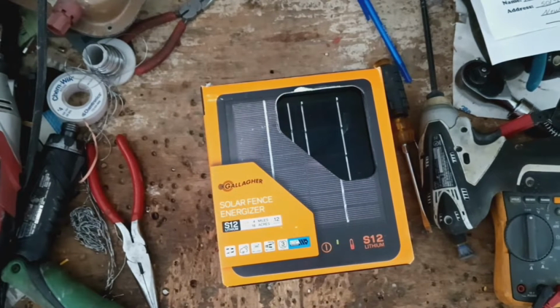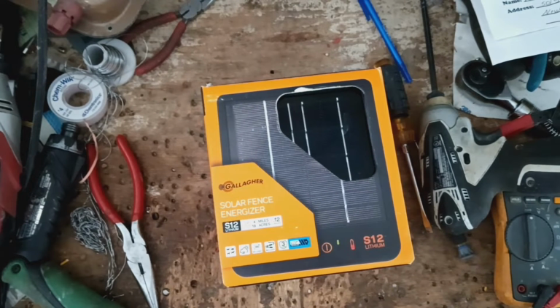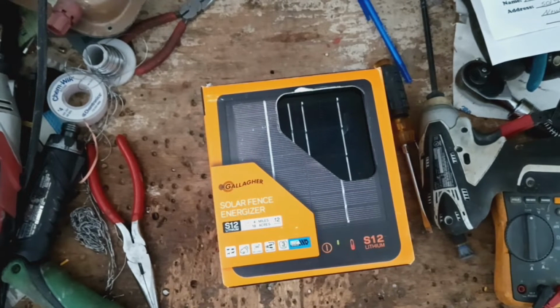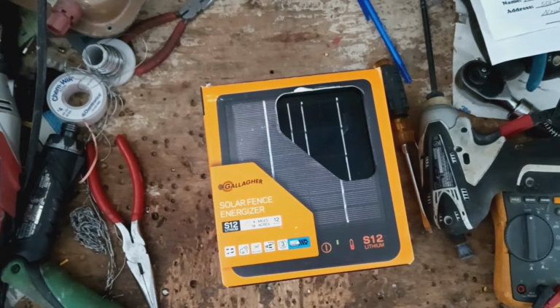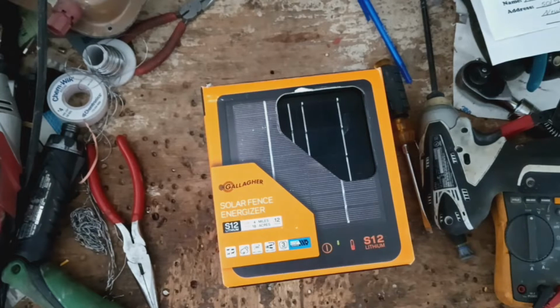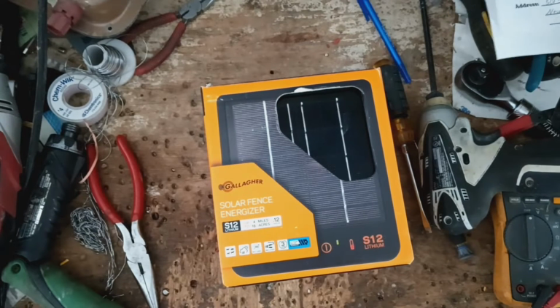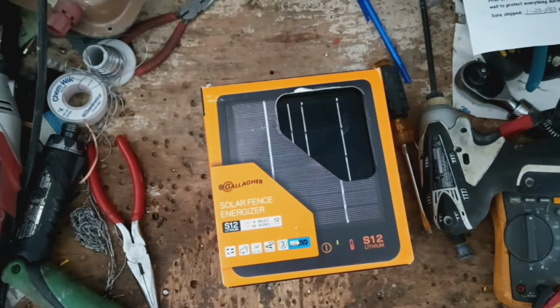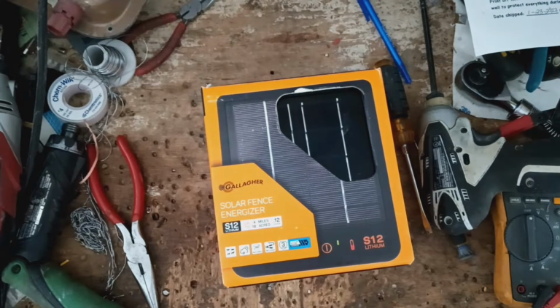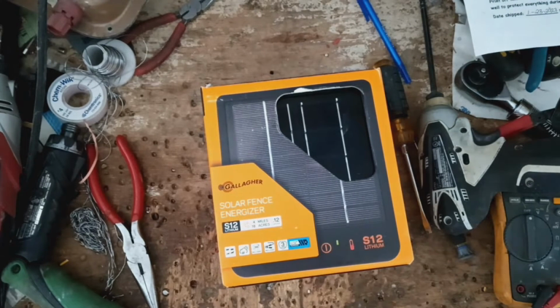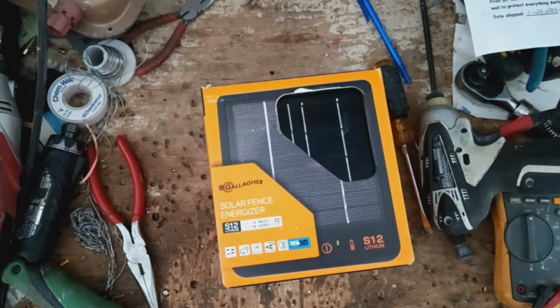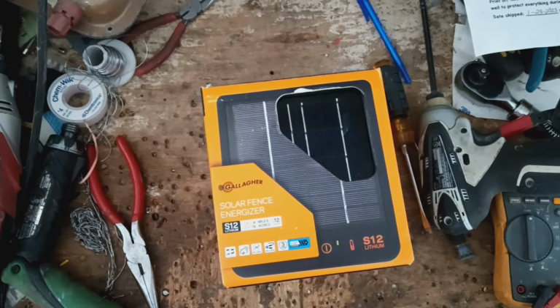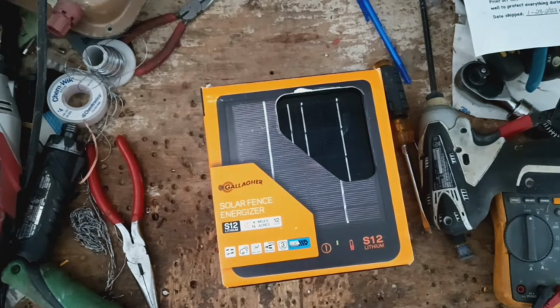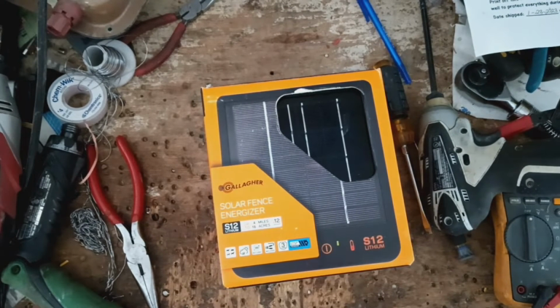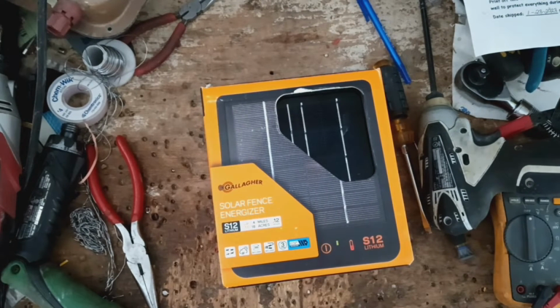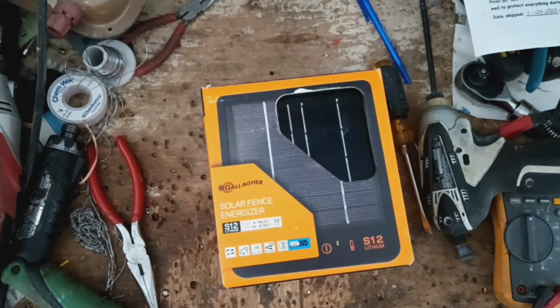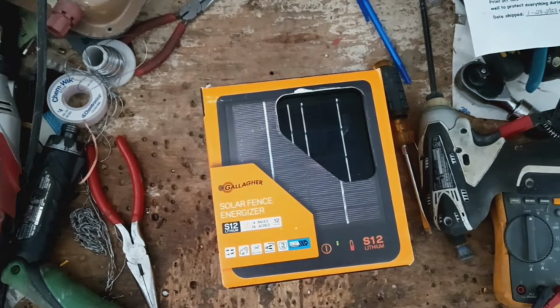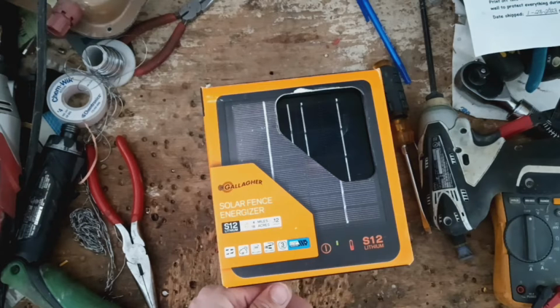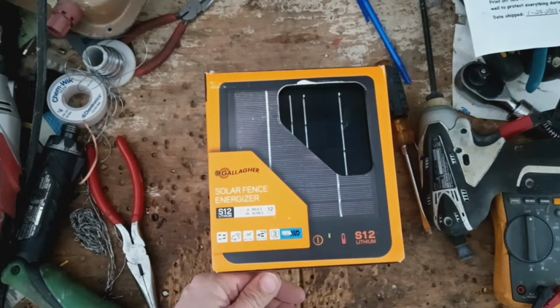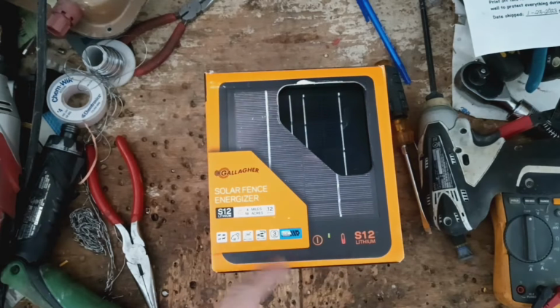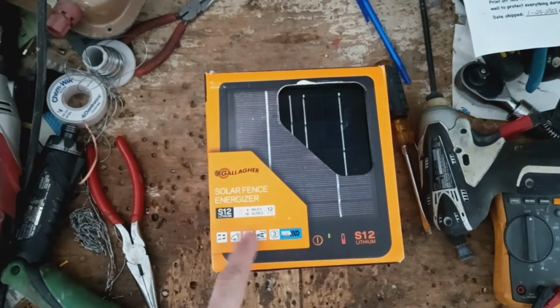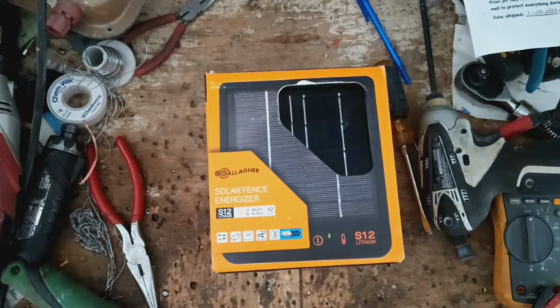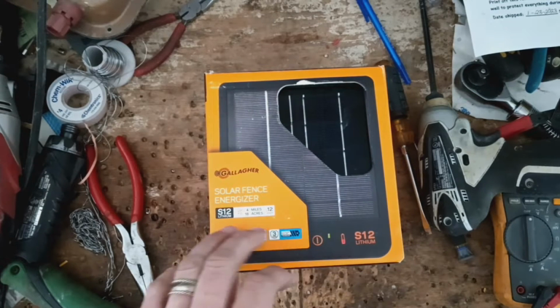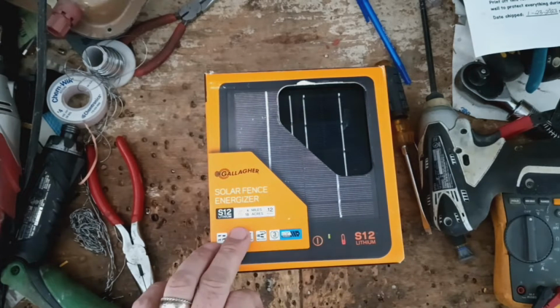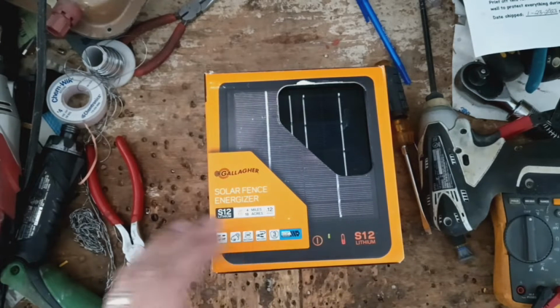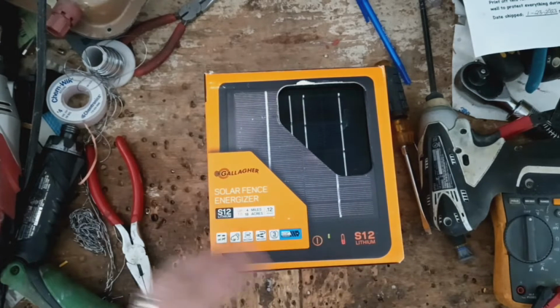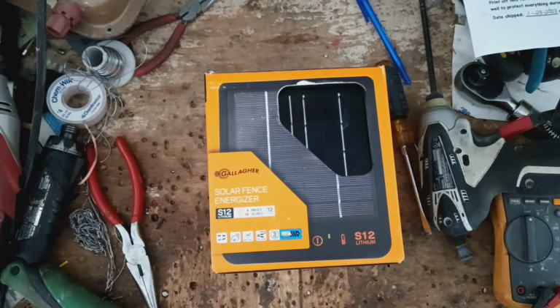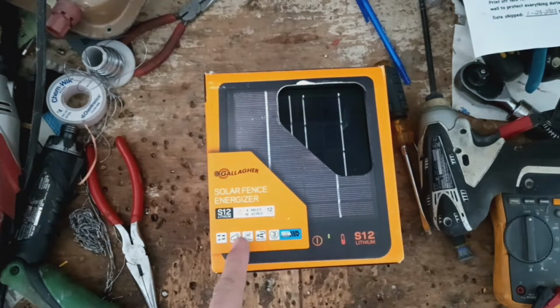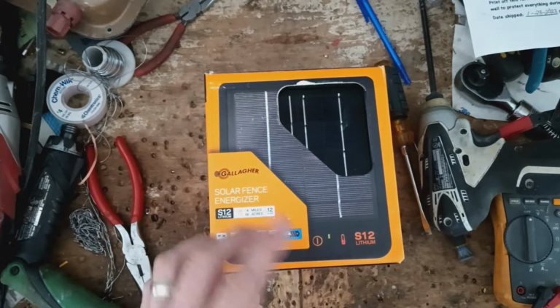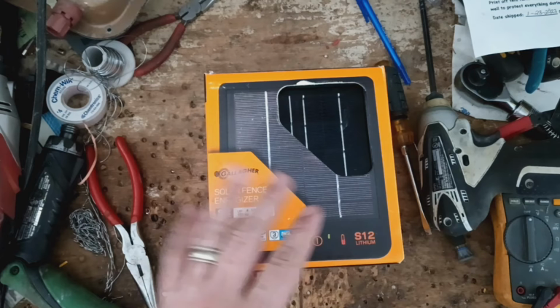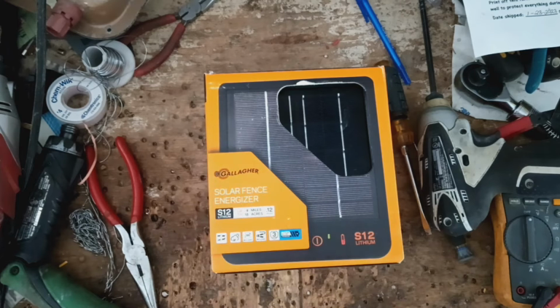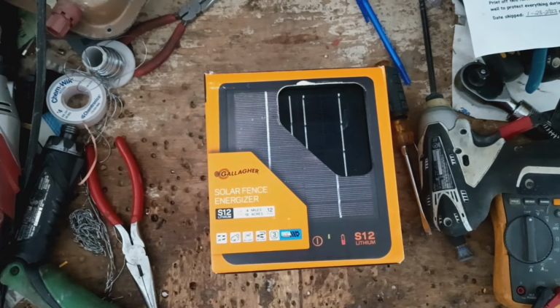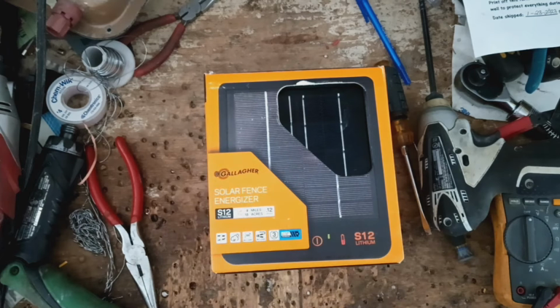Definitely going to test things out for a customer. This is a relatively new Gallagher S12 solar. This is one of our new ones — they're making an S6 and an S12, and this is the S12, of course.